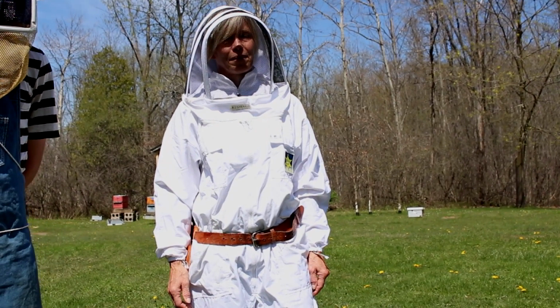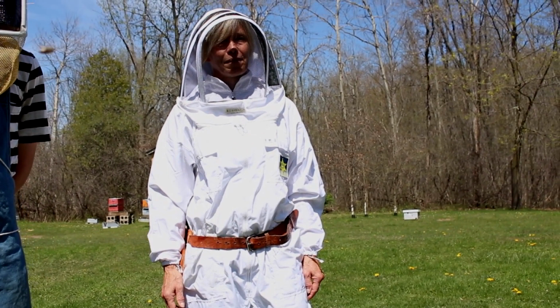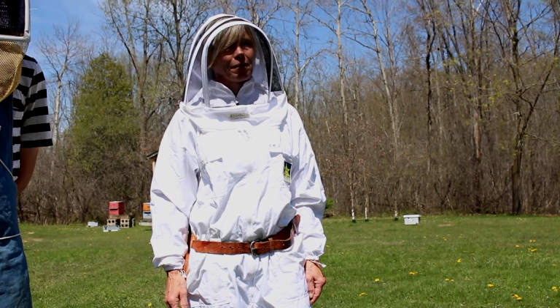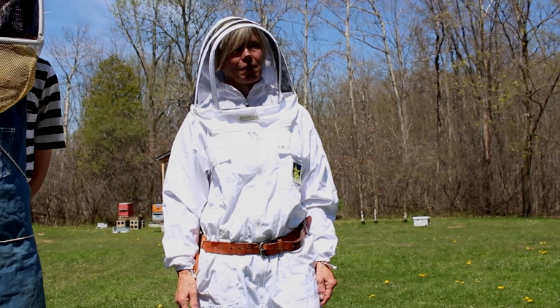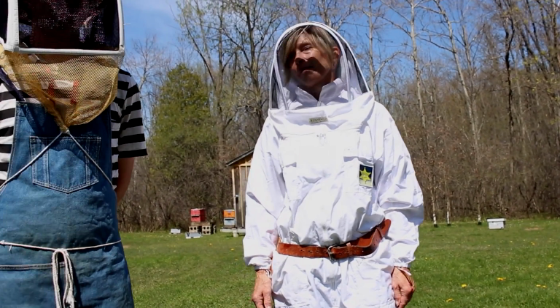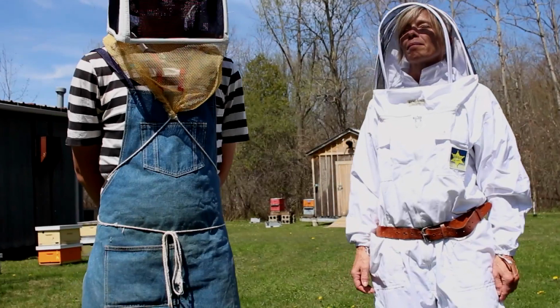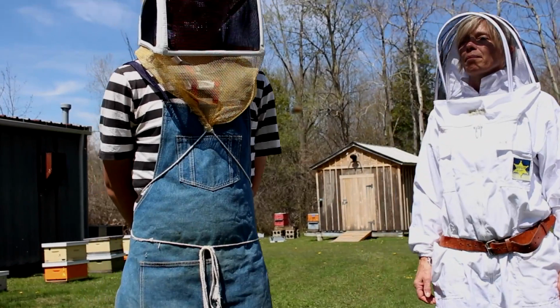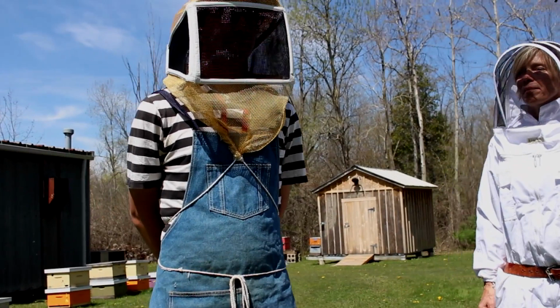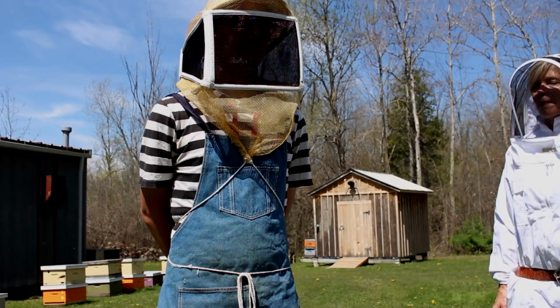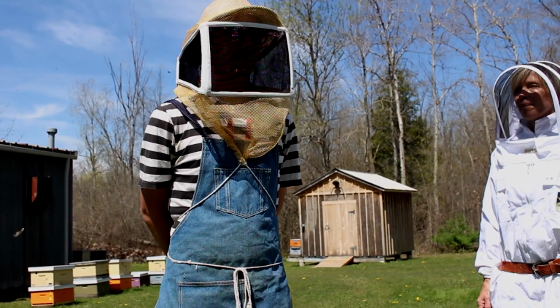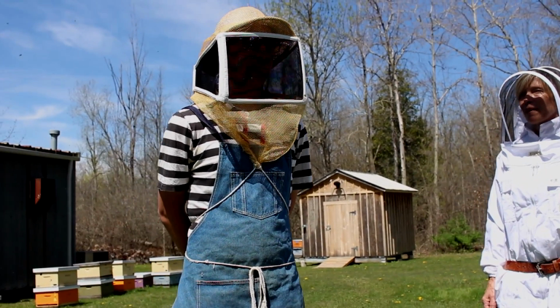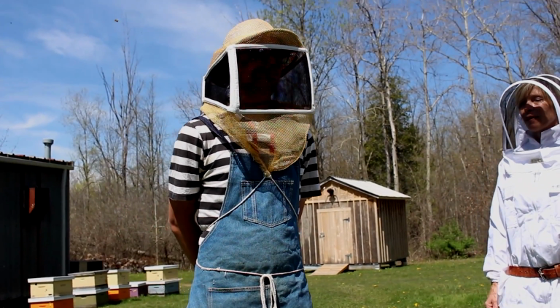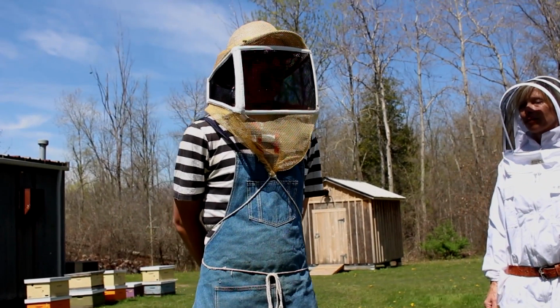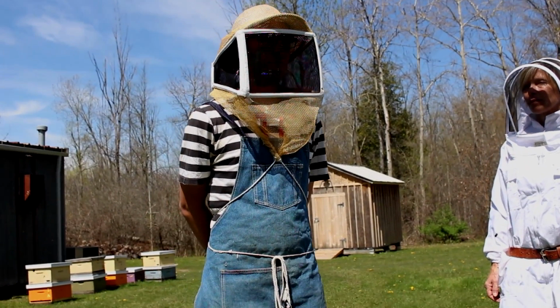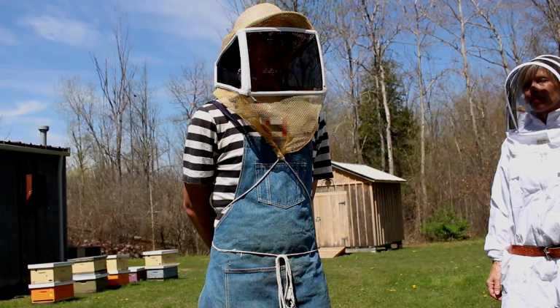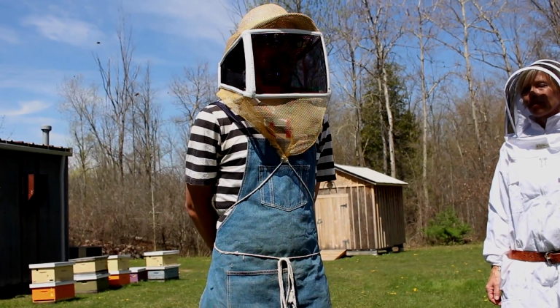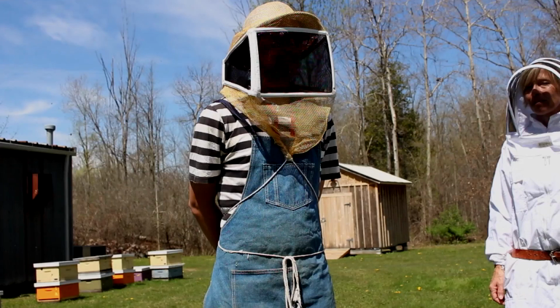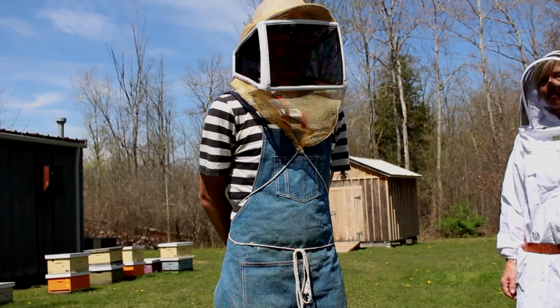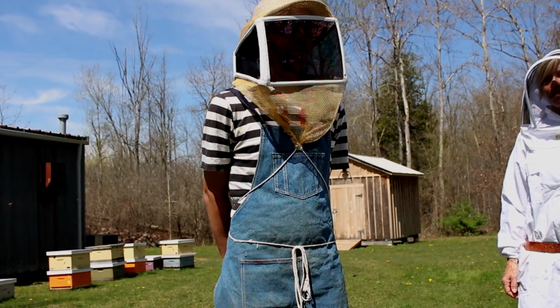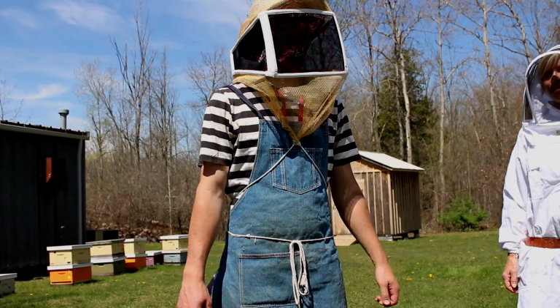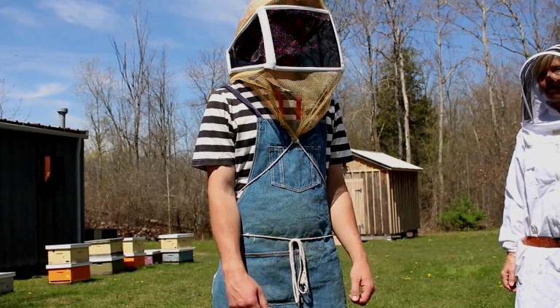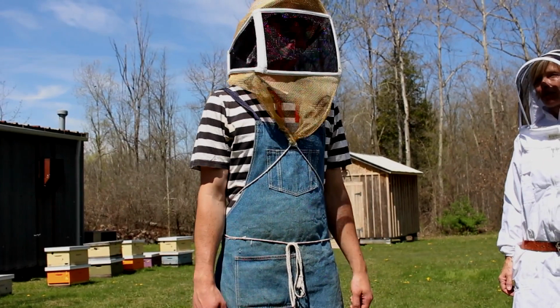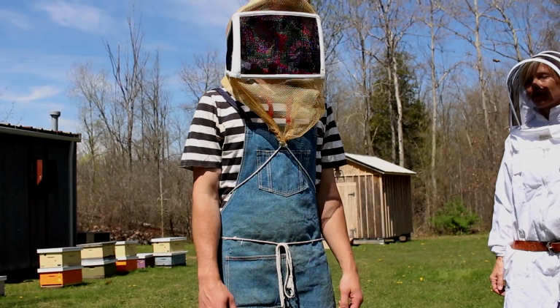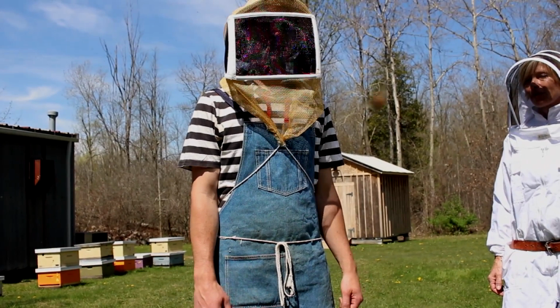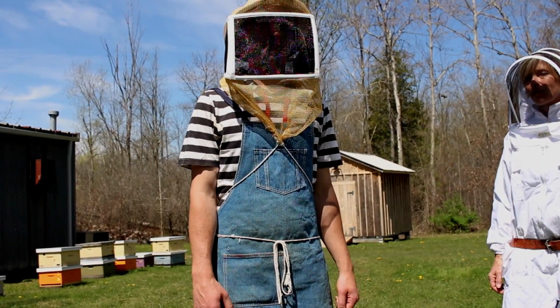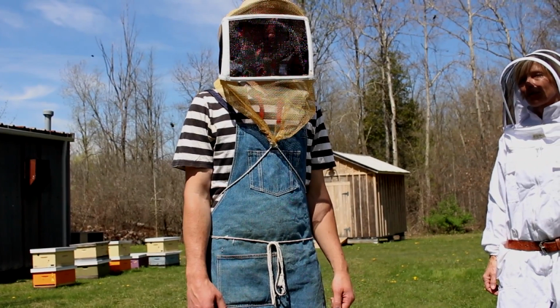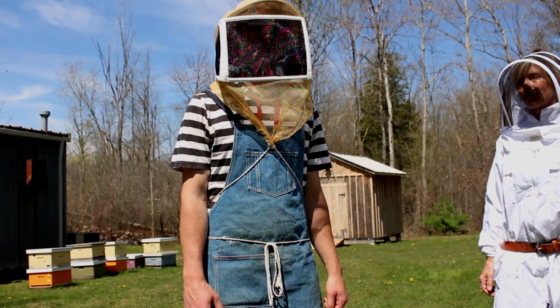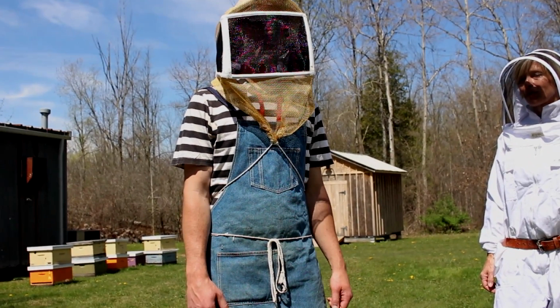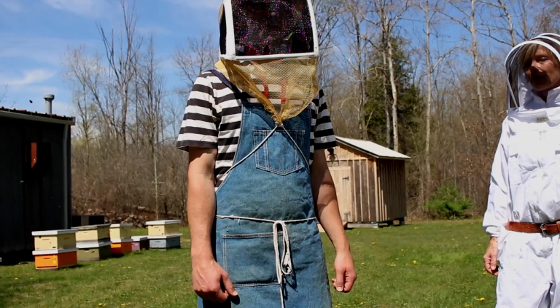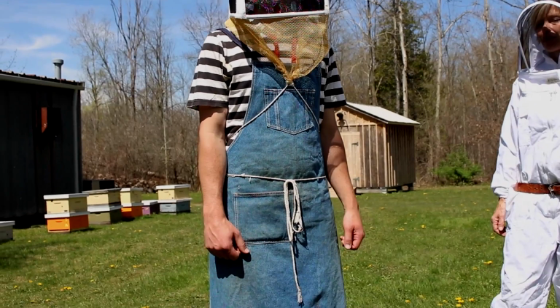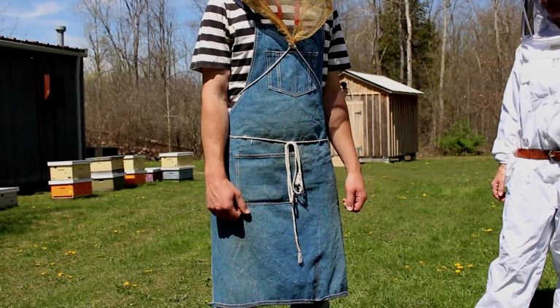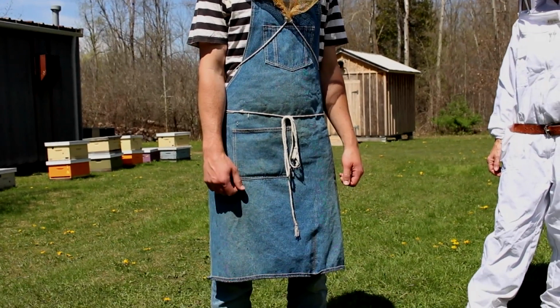And then Dave is using an example of an apron arrangement with minimal protection. This keeps your clothes free of wax and propolis because they'll stain your clothes and you can't get it out.